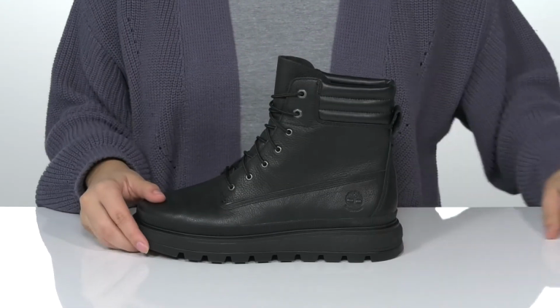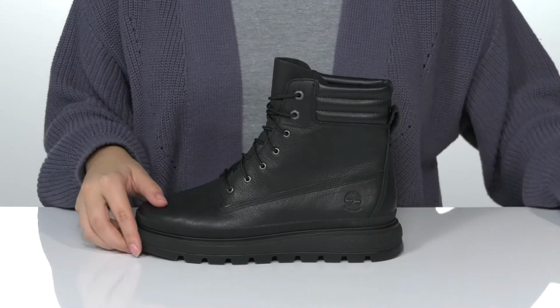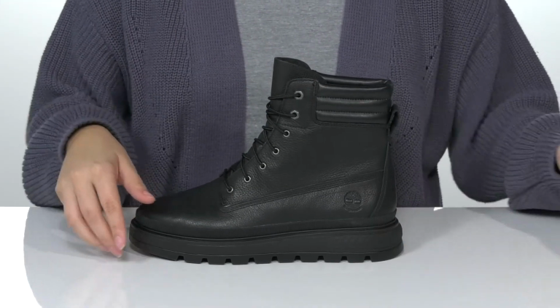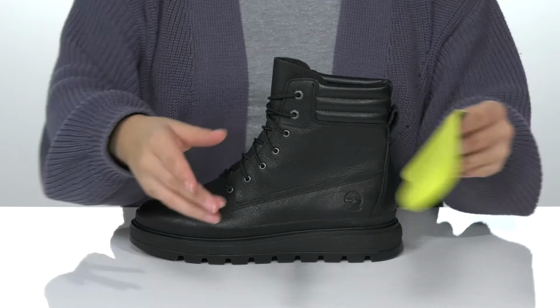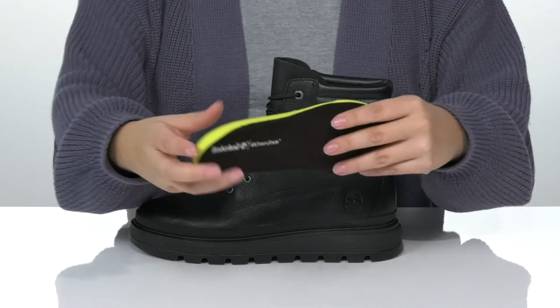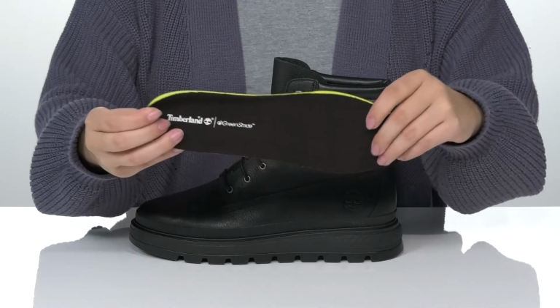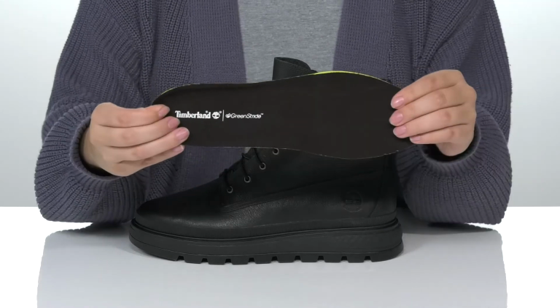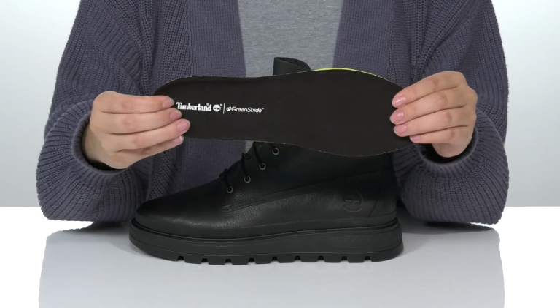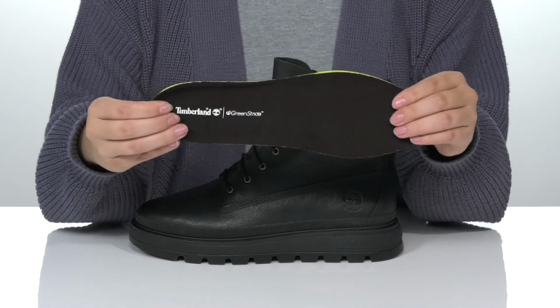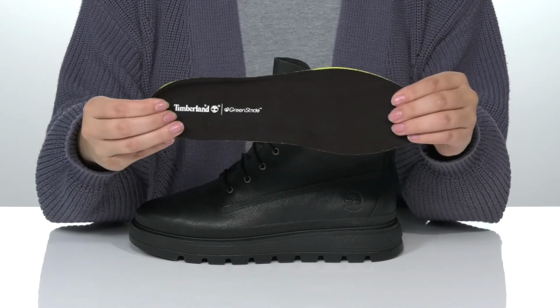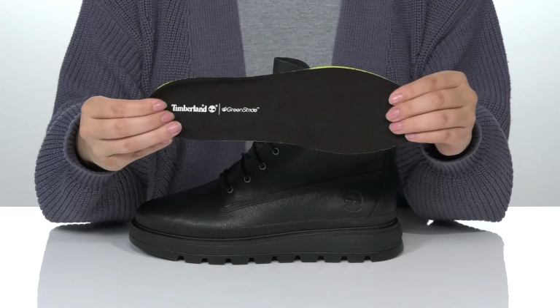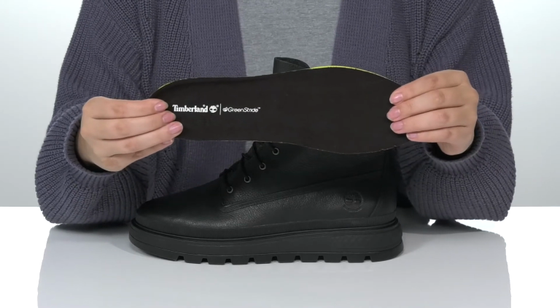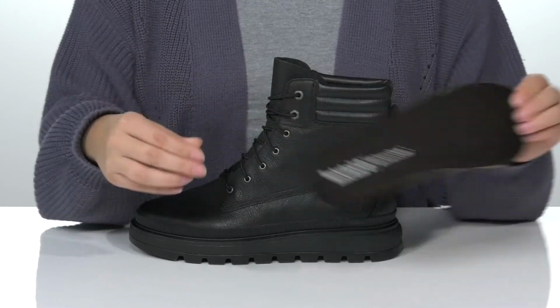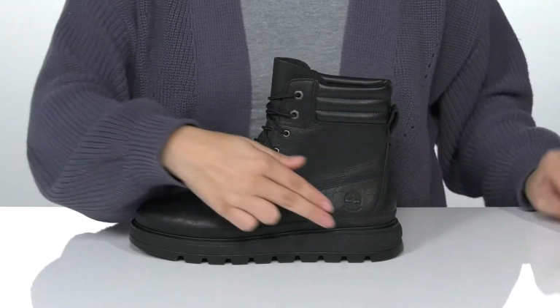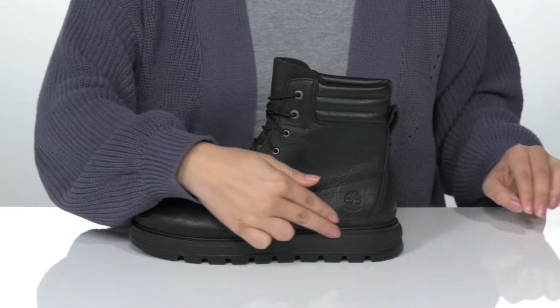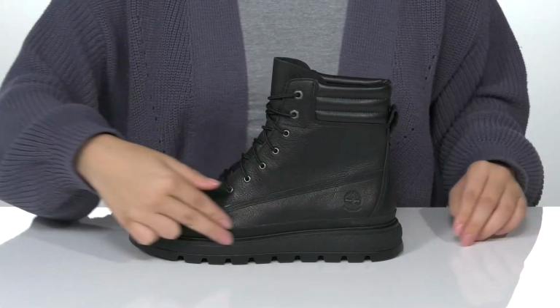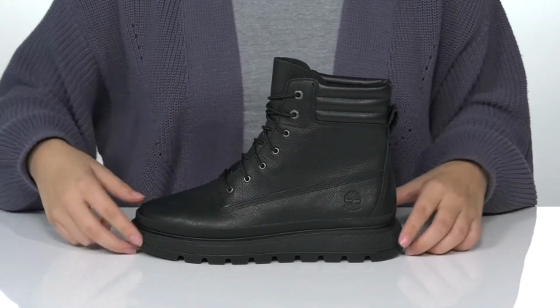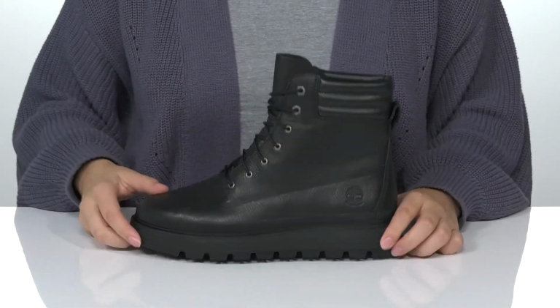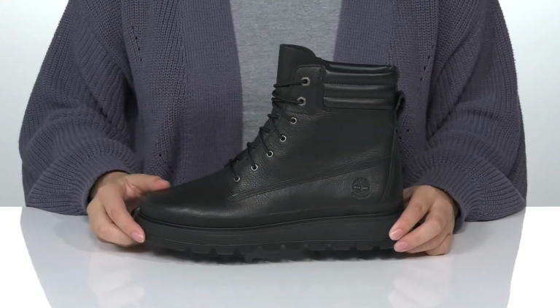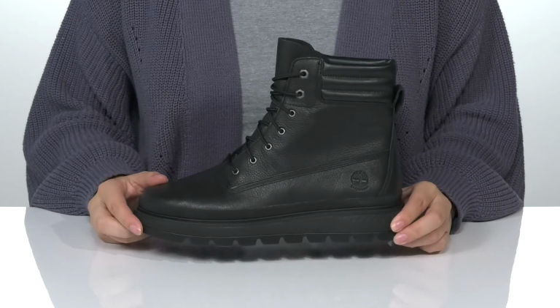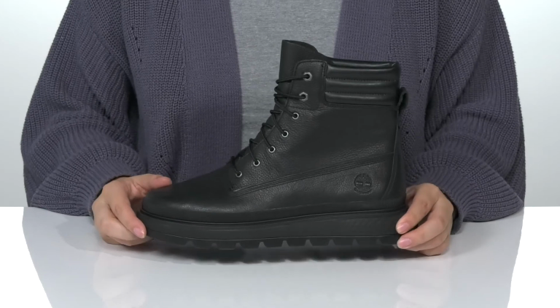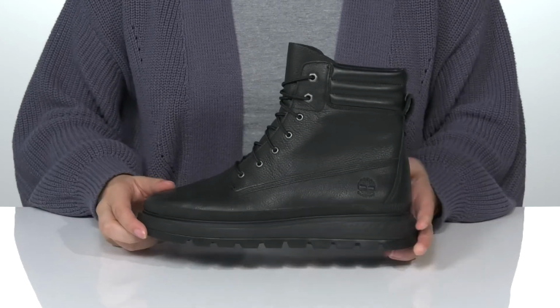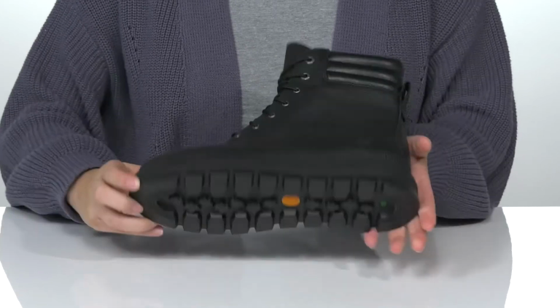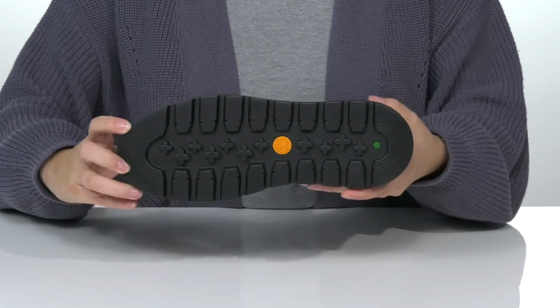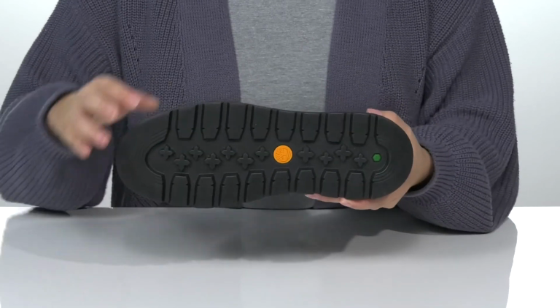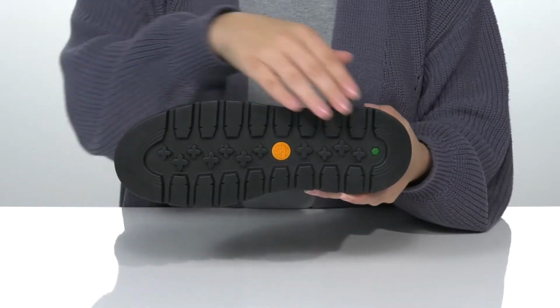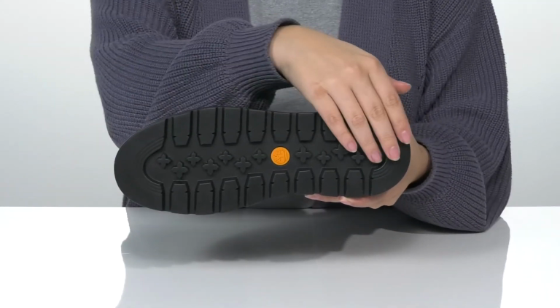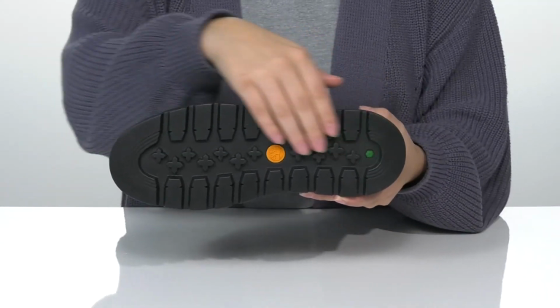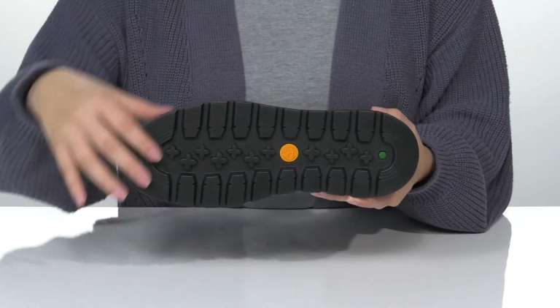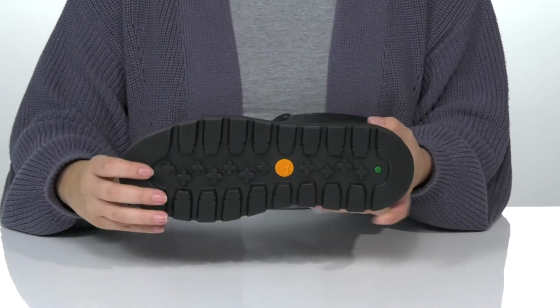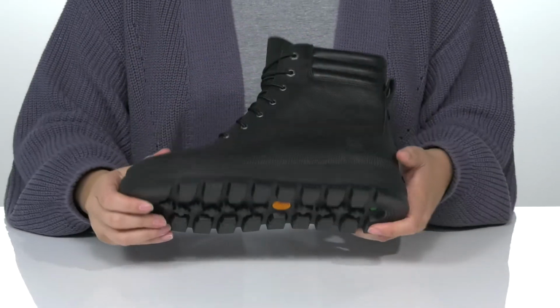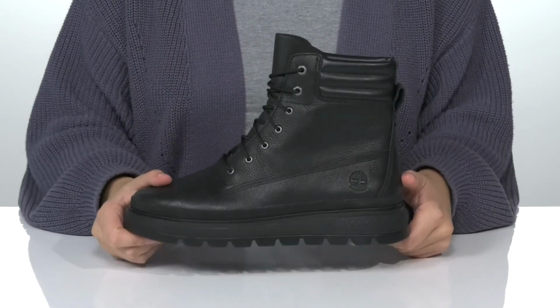These do come with a removable lightly padded insole. That platform midsole is going to give a lift to your look, and underneath there is a textured outsole for traction.